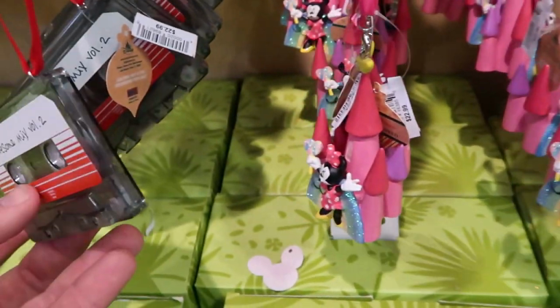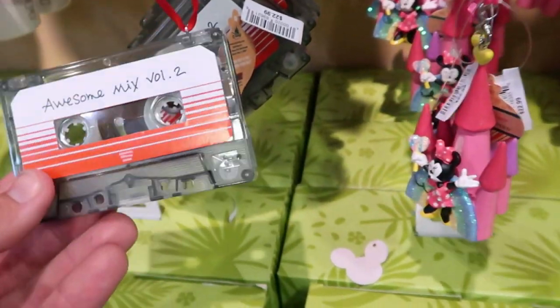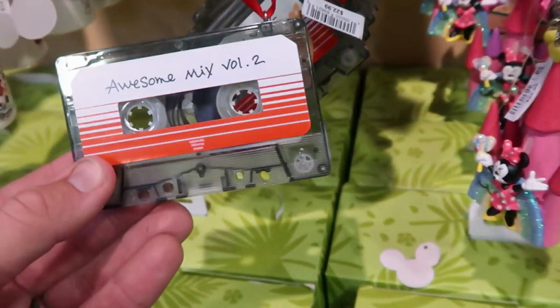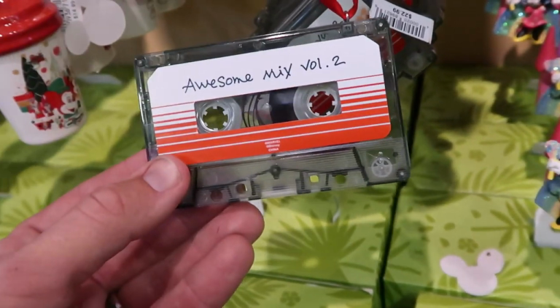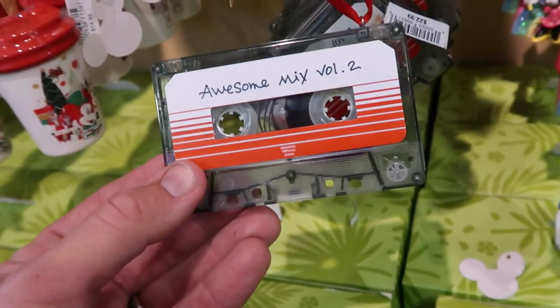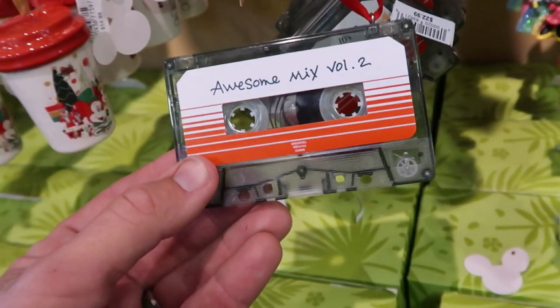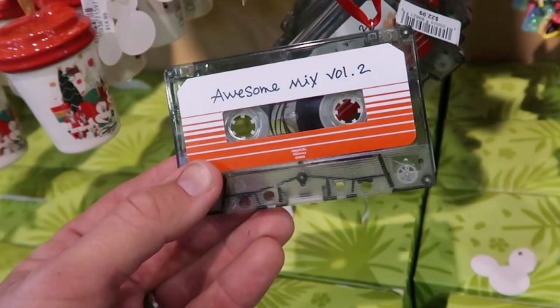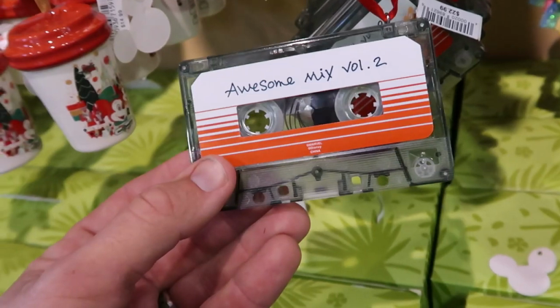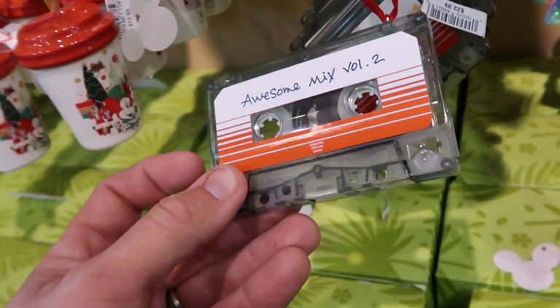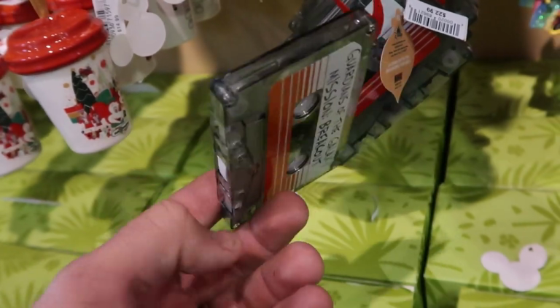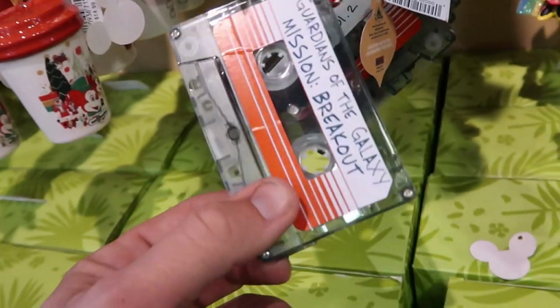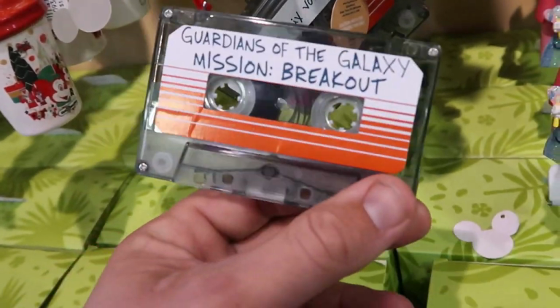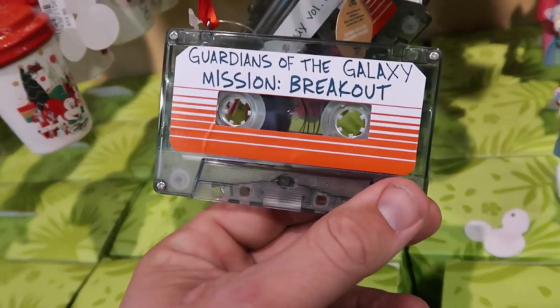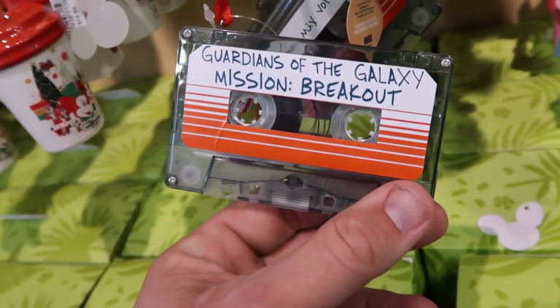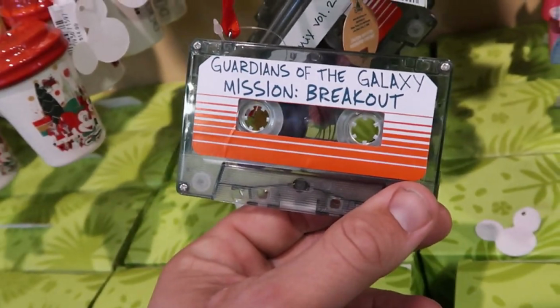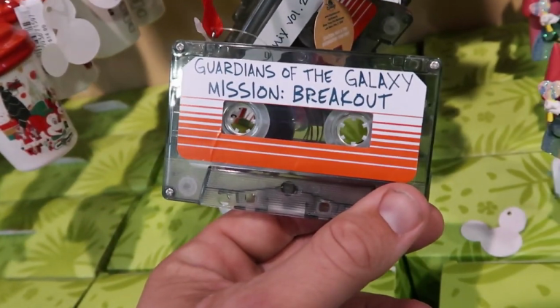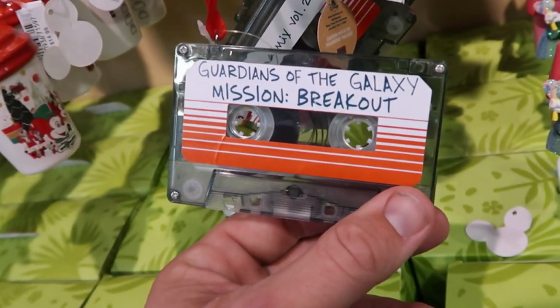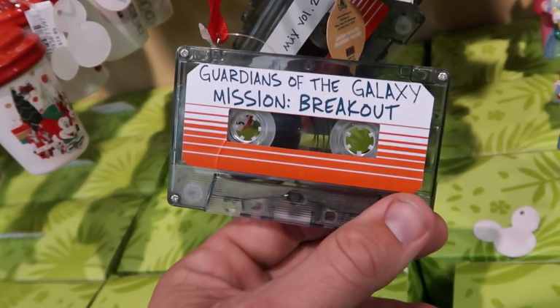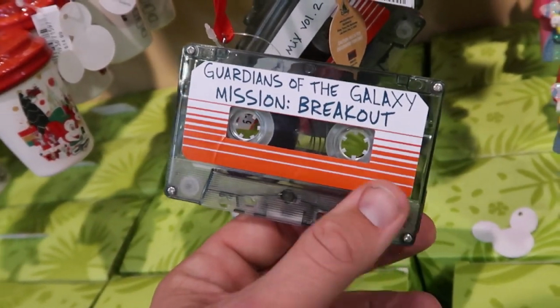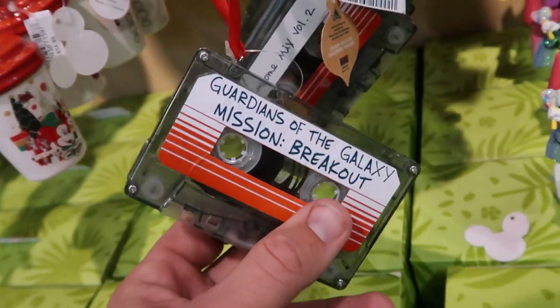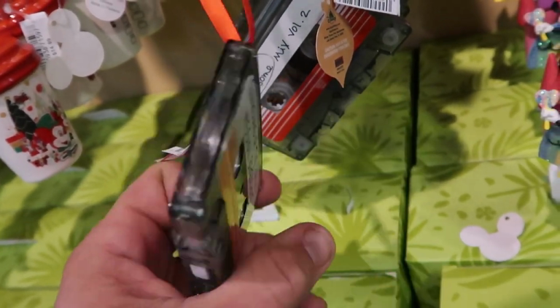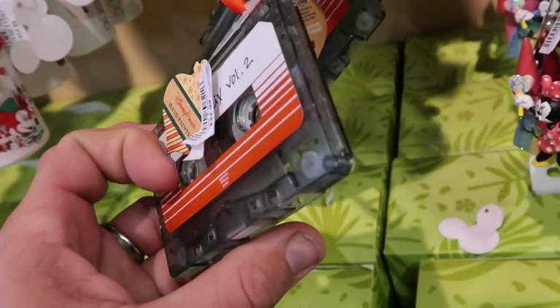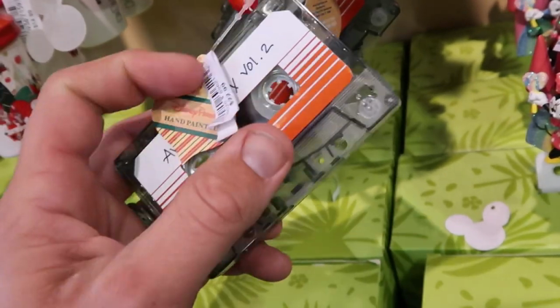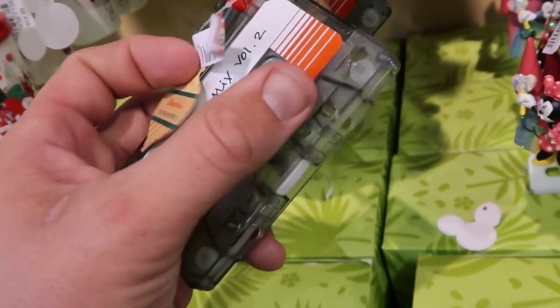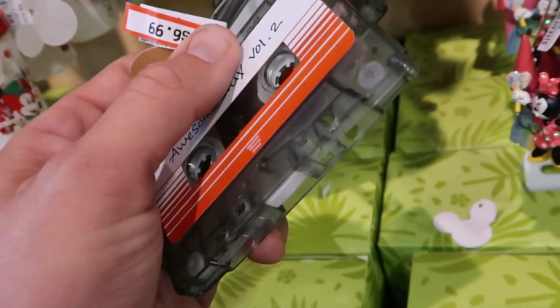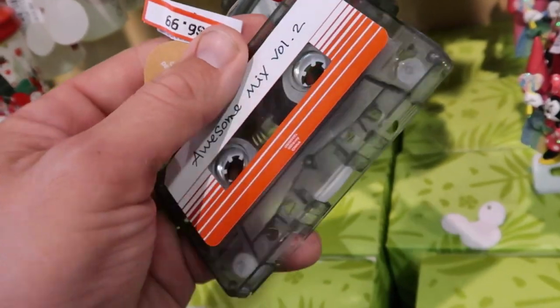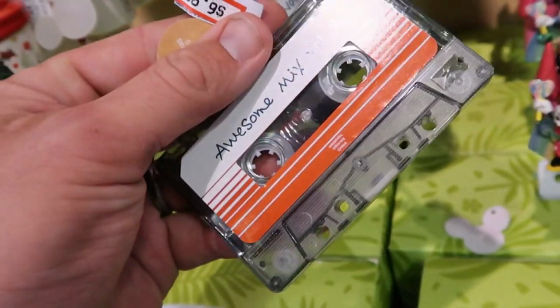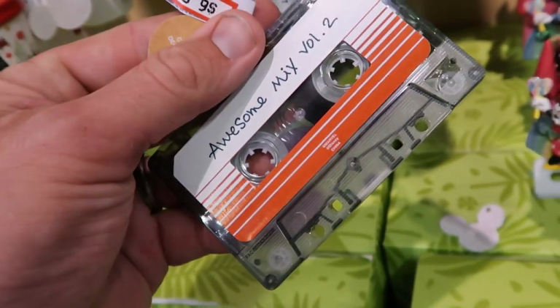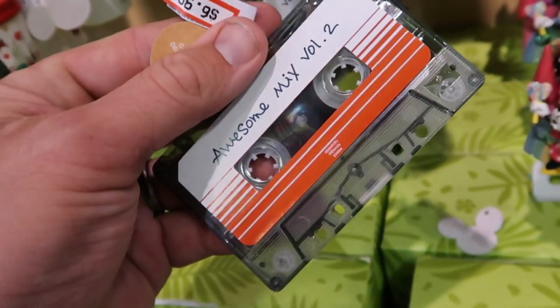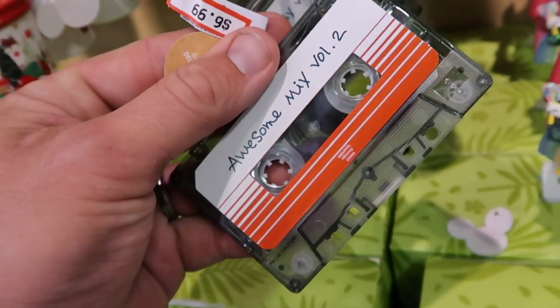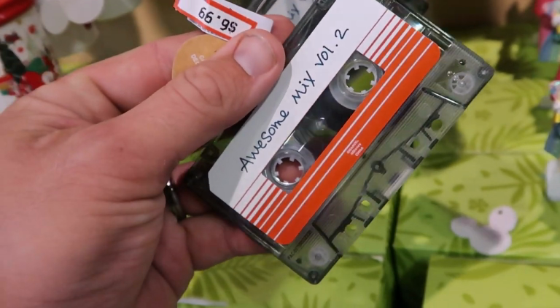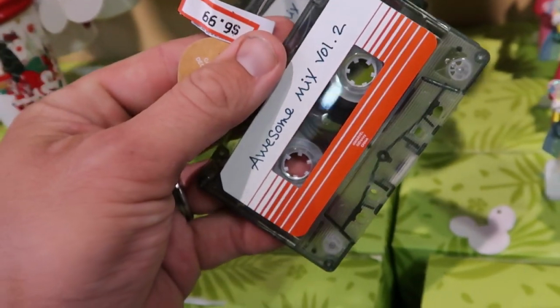Also look at this one — Awesome Mix Volume 2, like the cassette from Guardians of the Galaxy Mission Breakout. These are originally $22.99, now only $6.99.